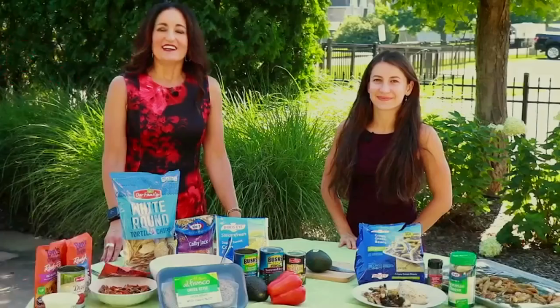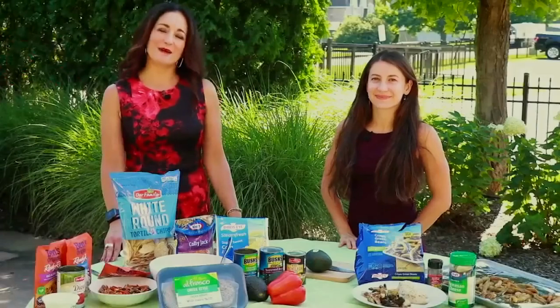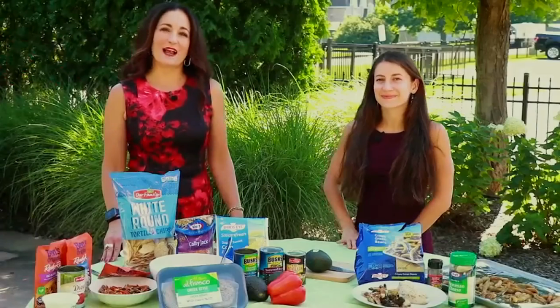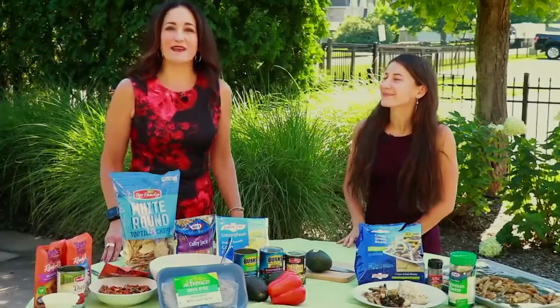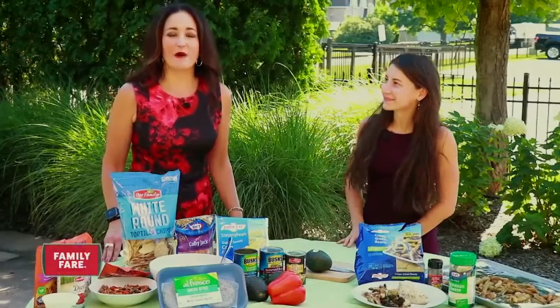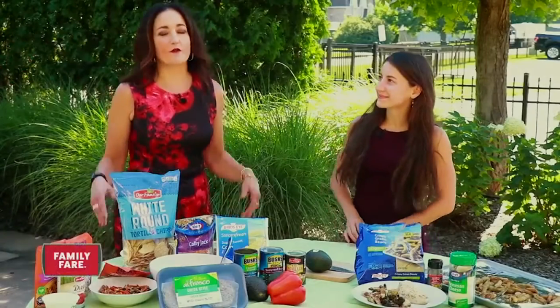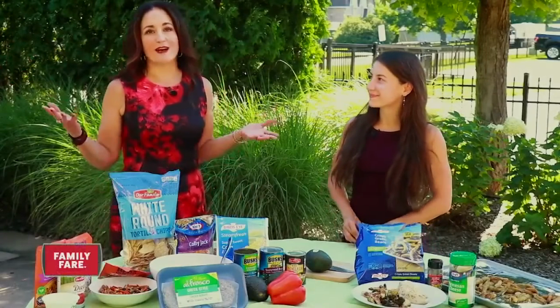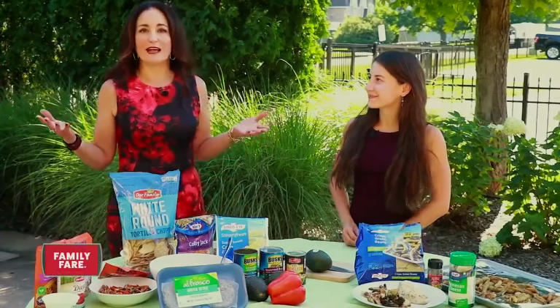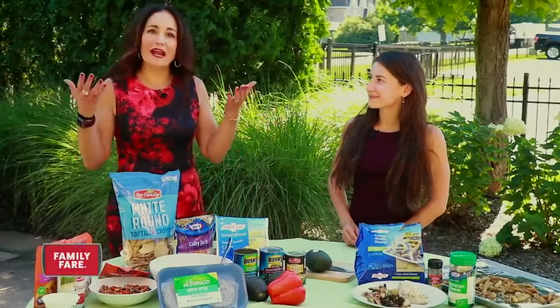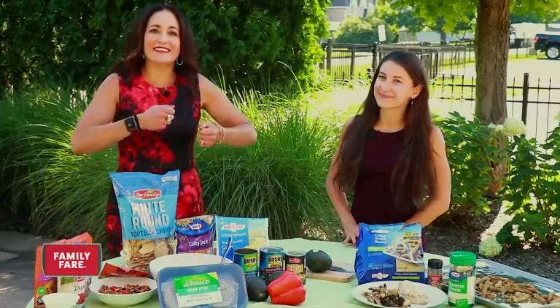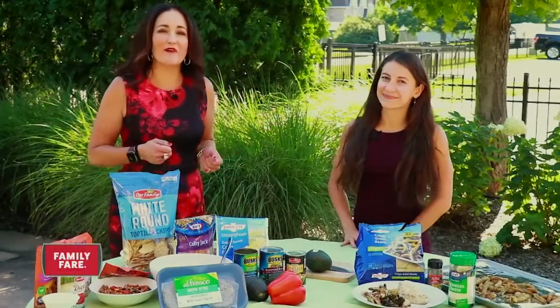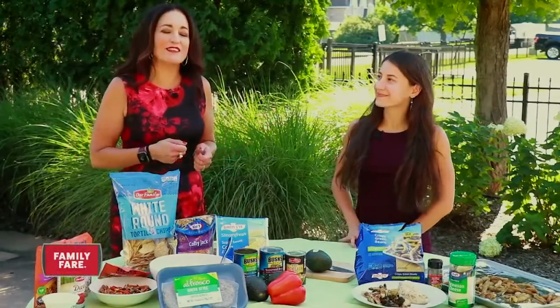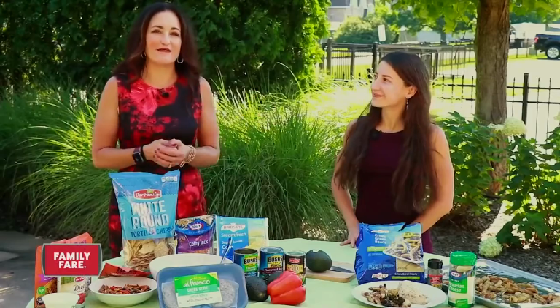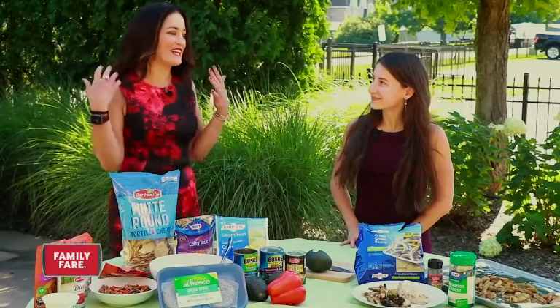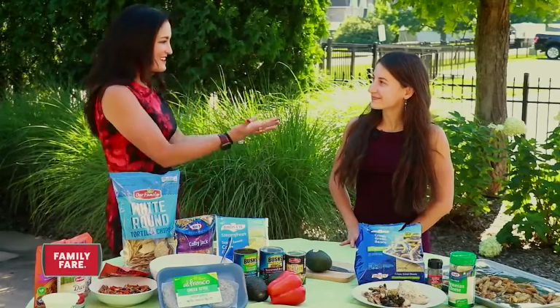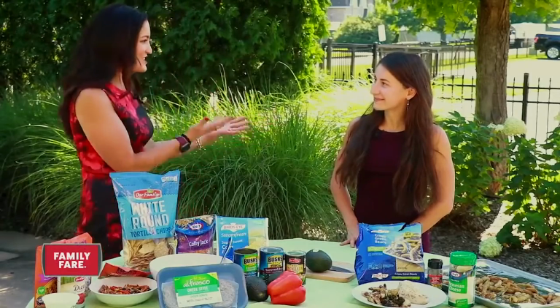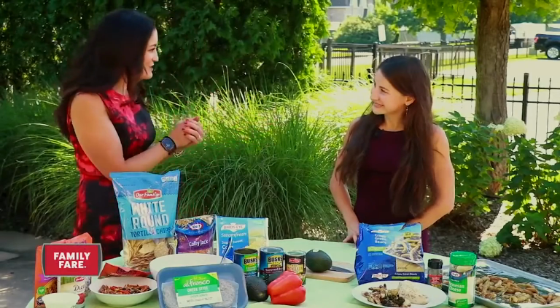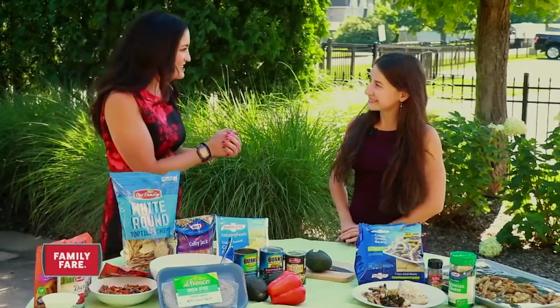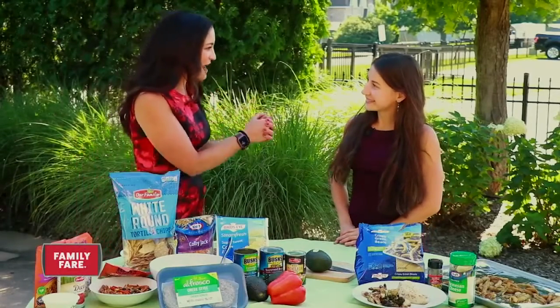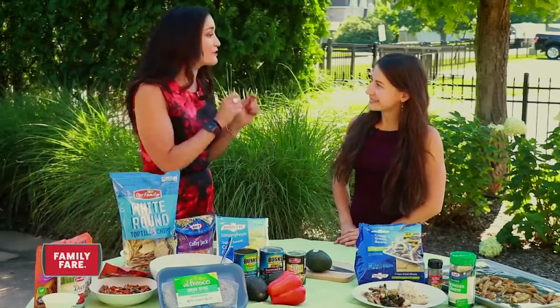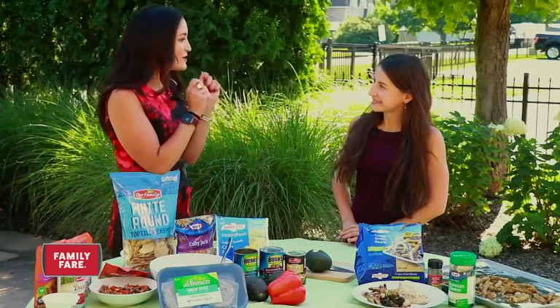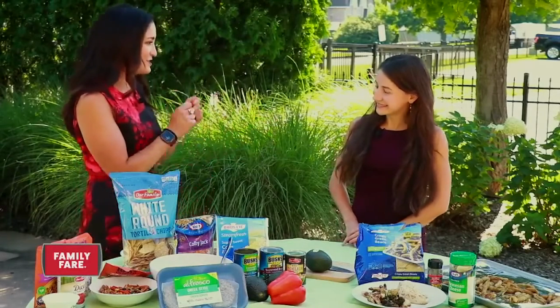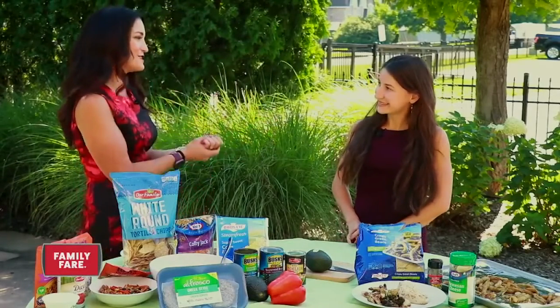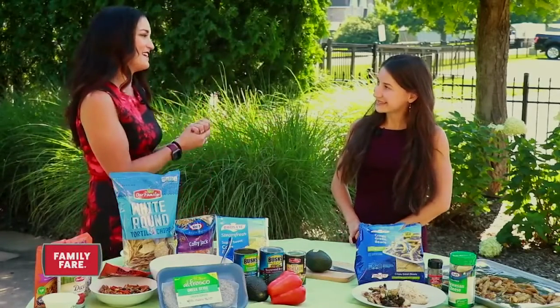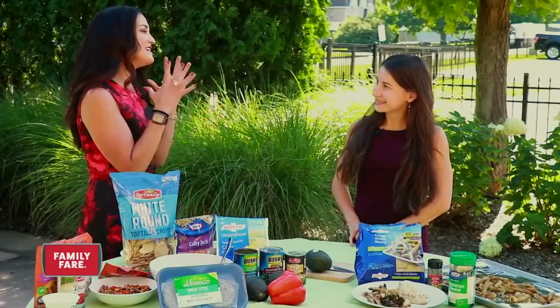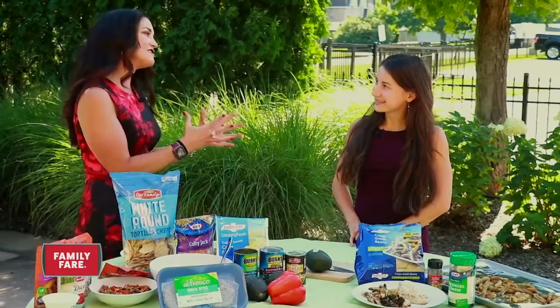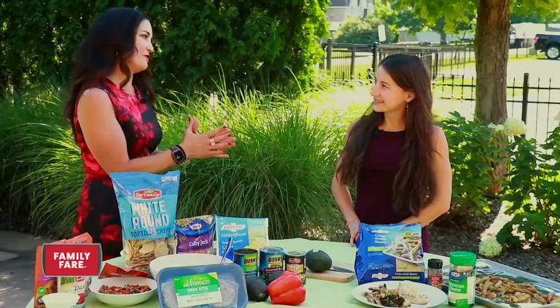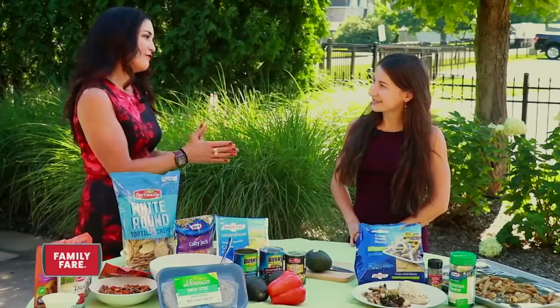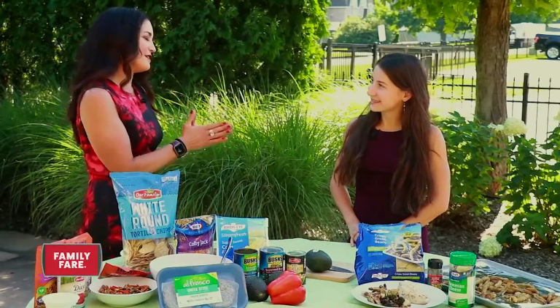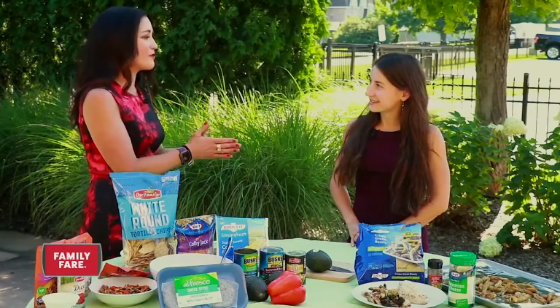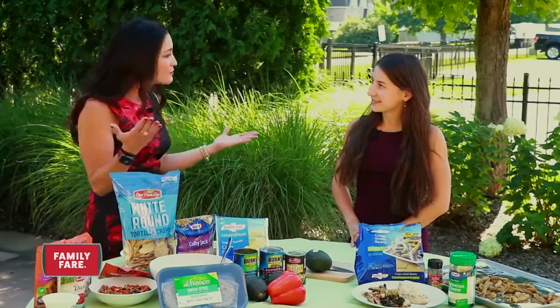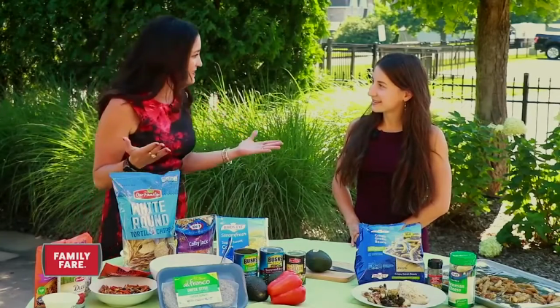September is Family Meals Month, and of course the best way to celebrate is at the table with your family eating. We've got Deanna Scheid, a registered dietitian with Family Fair, to show us how to do it. Tell us the importance of Family Meals Month — why do we do this?